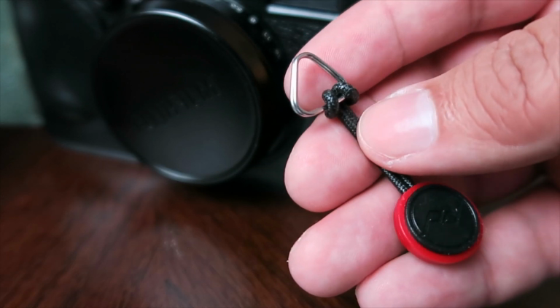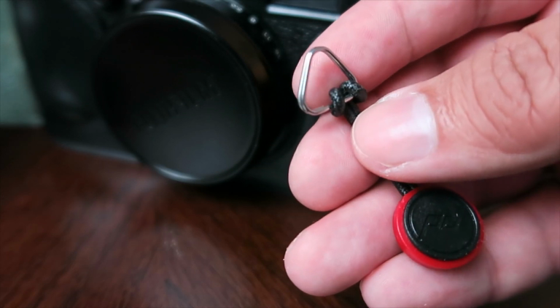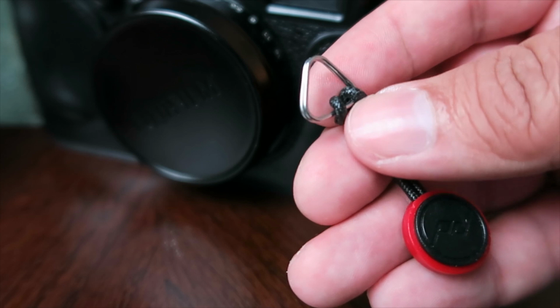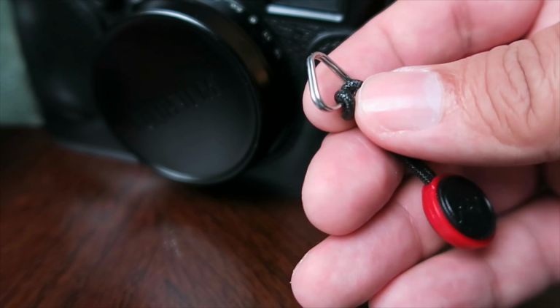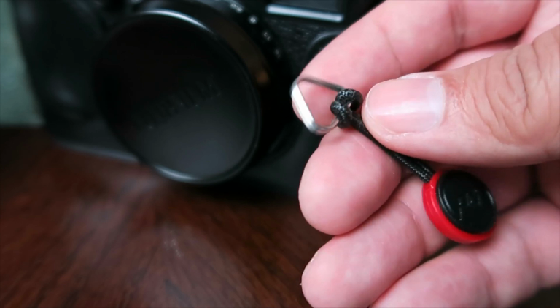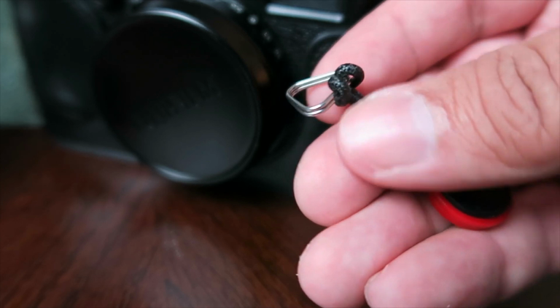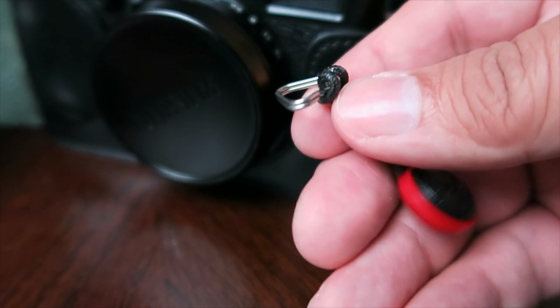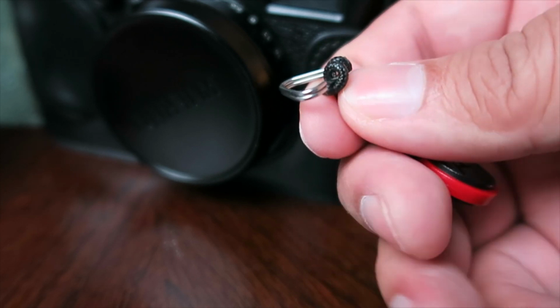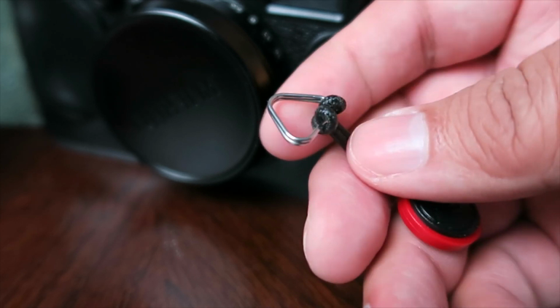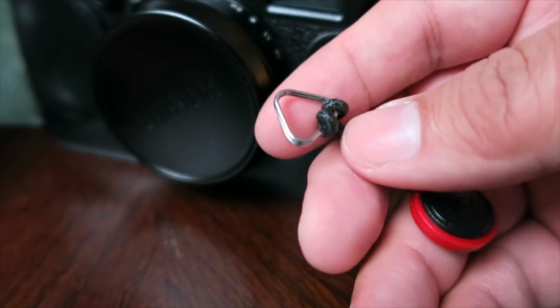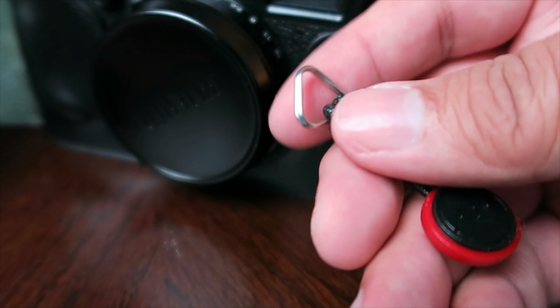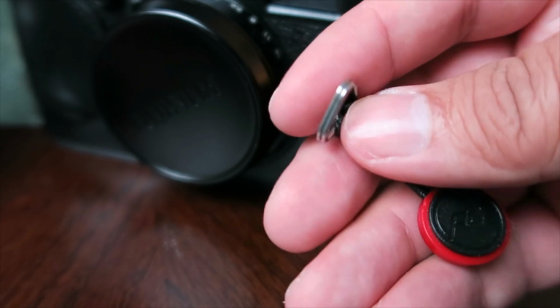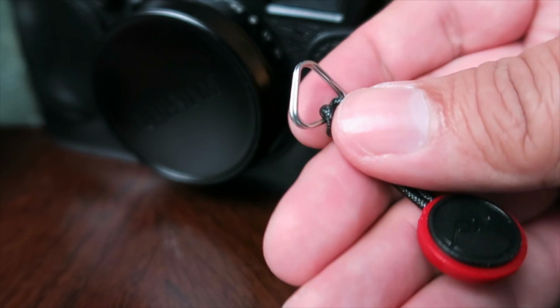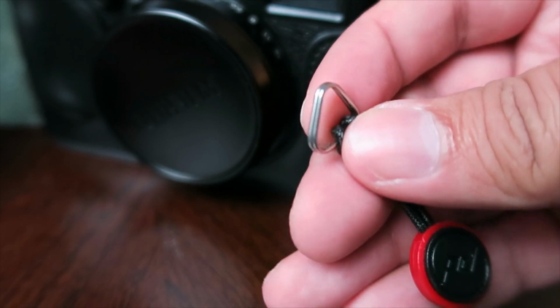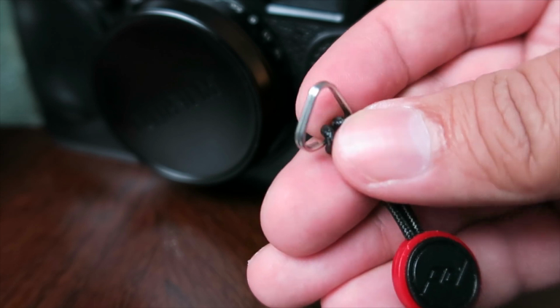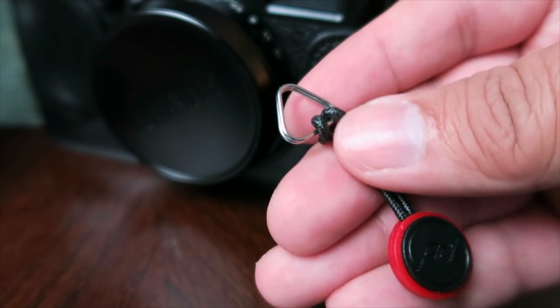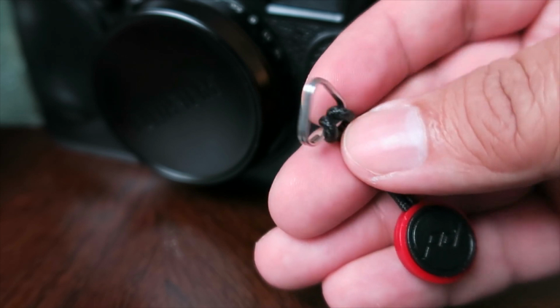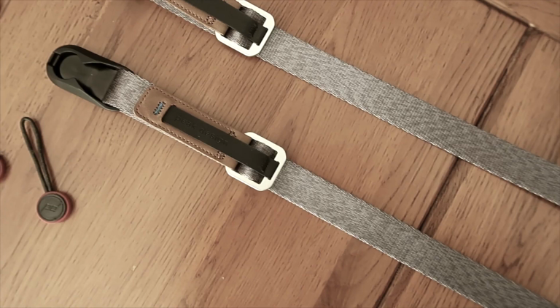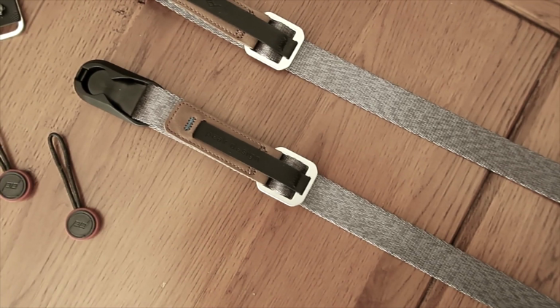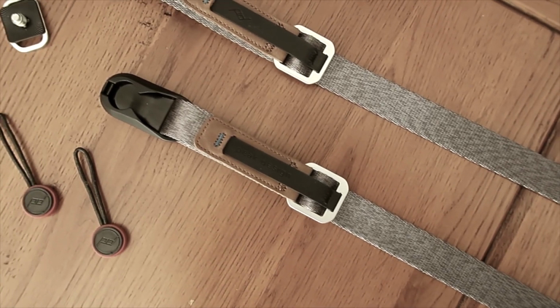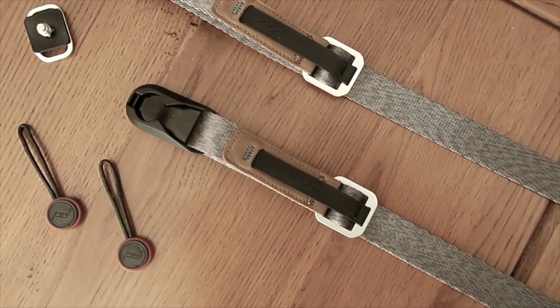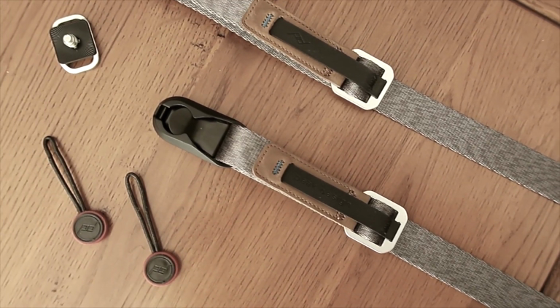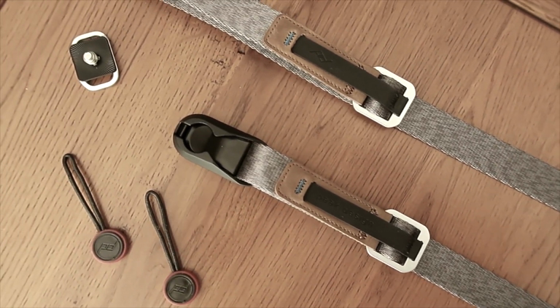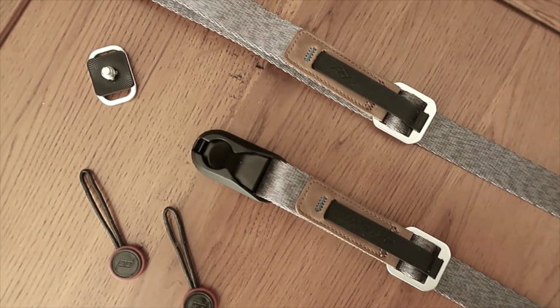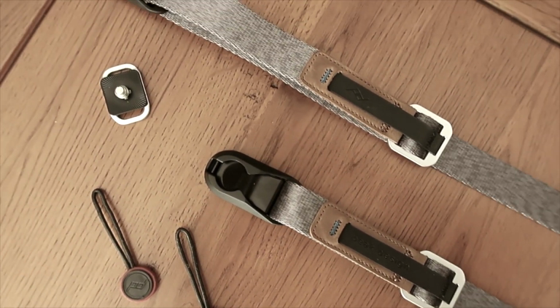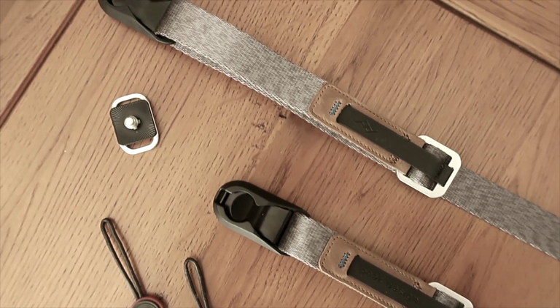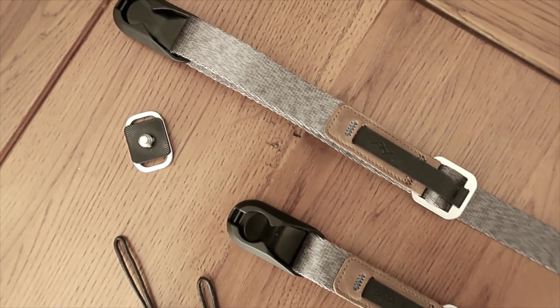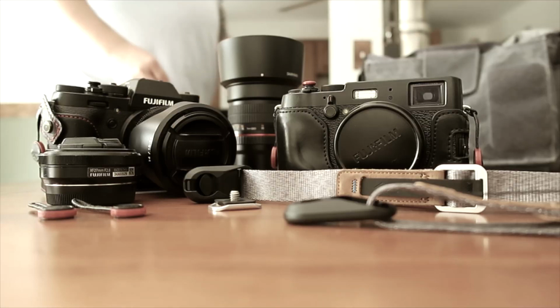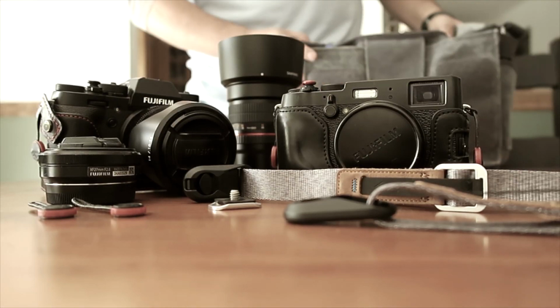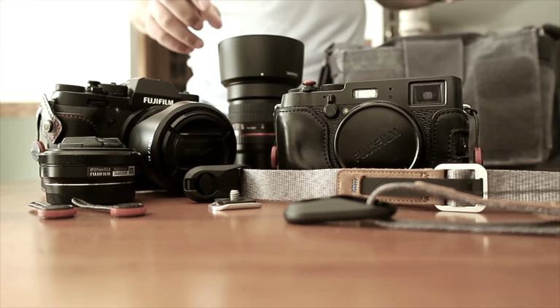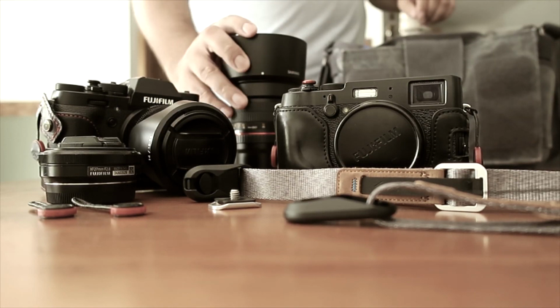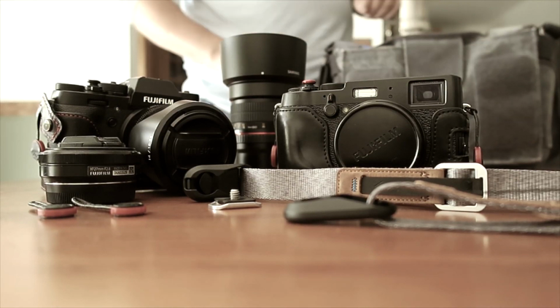What are you guys using for your camera strap? Are you using Peak Design? I have quite a few different camera straps that I've been using. Let me know in the comments below what you guys are using, and we will see you guys in the next video.